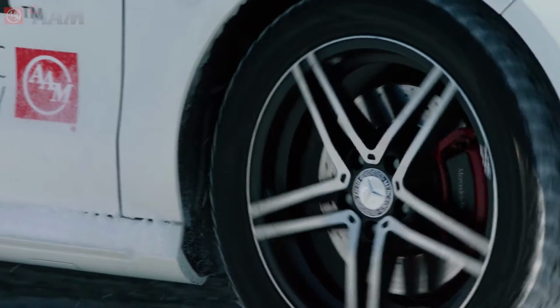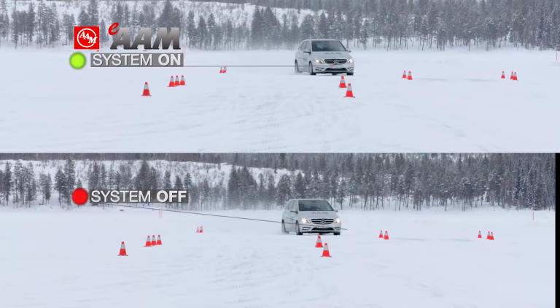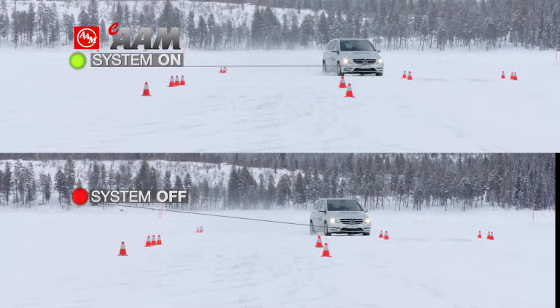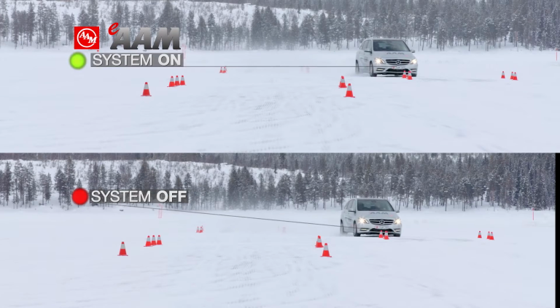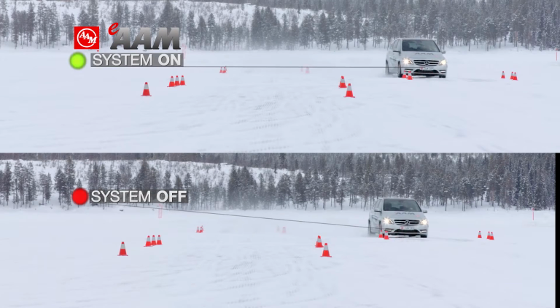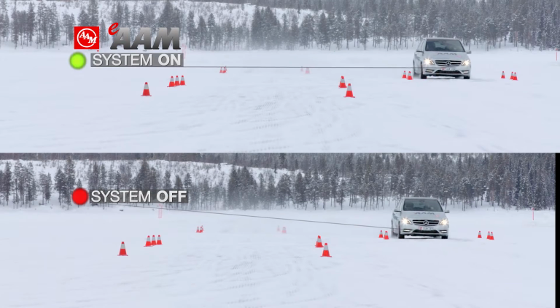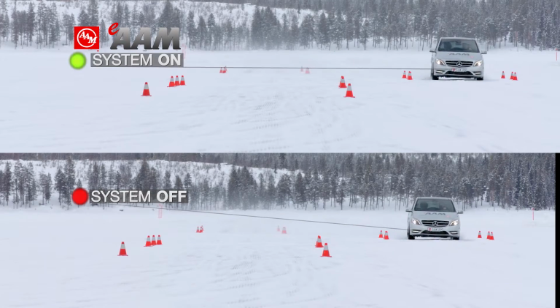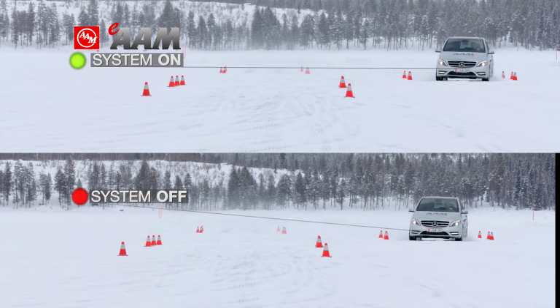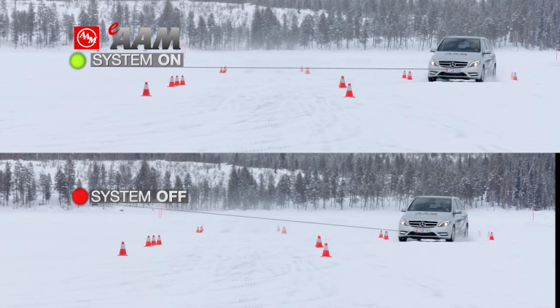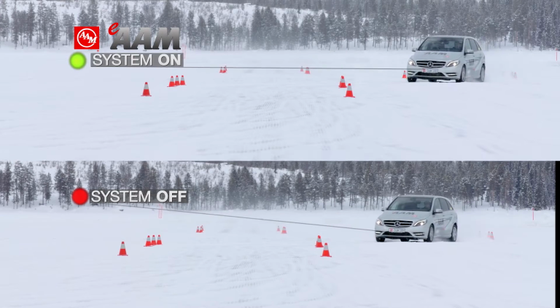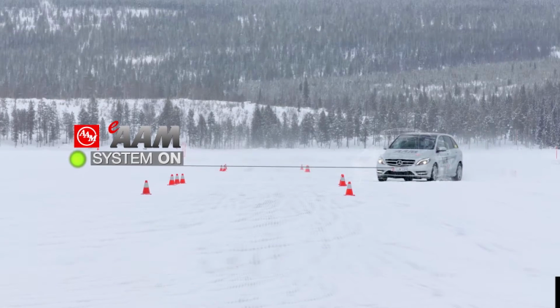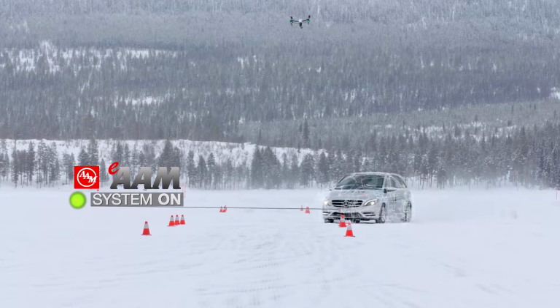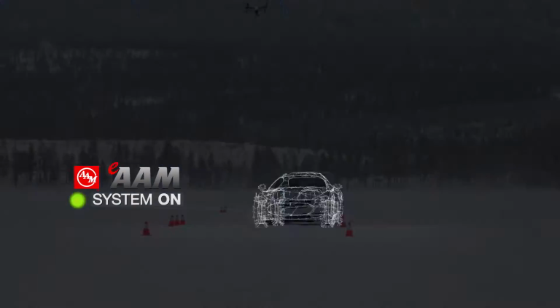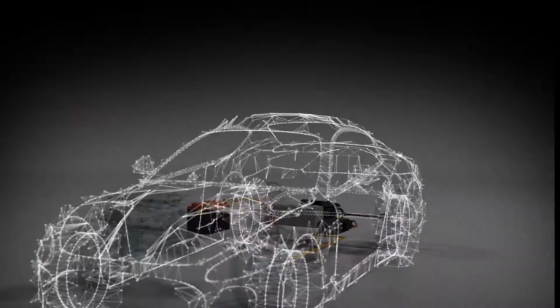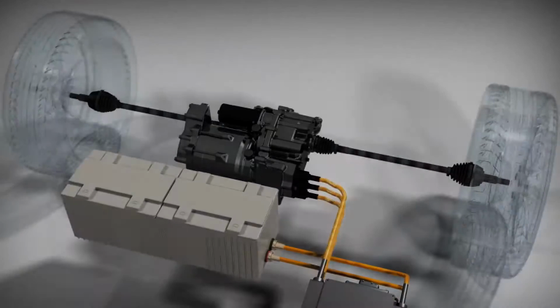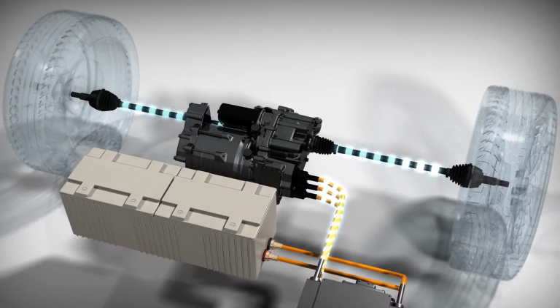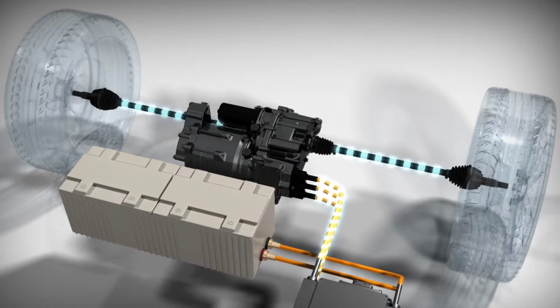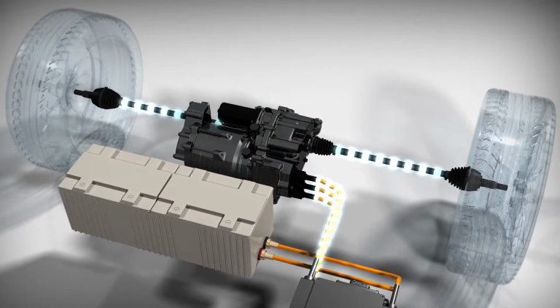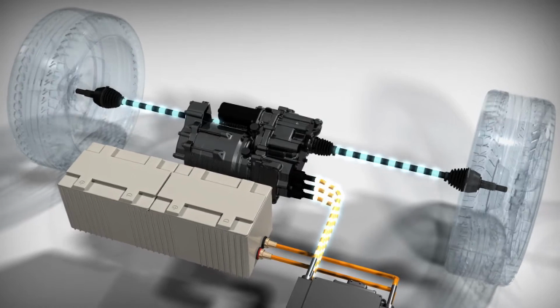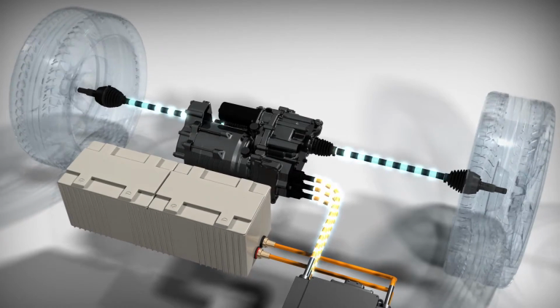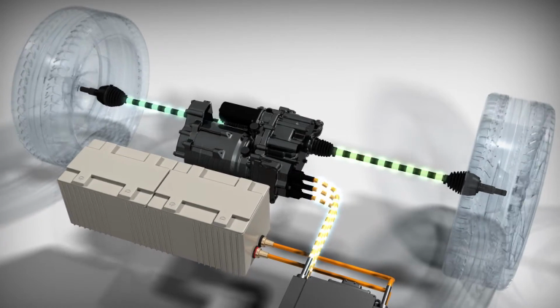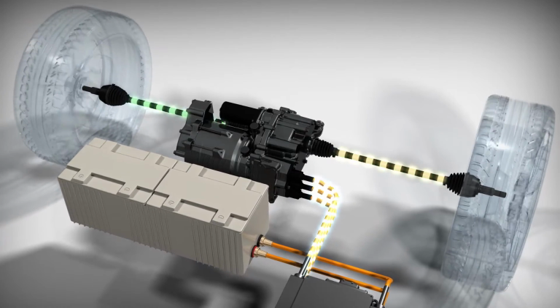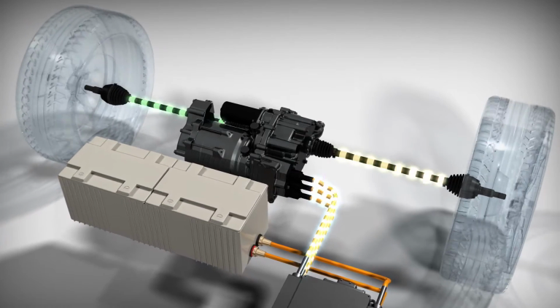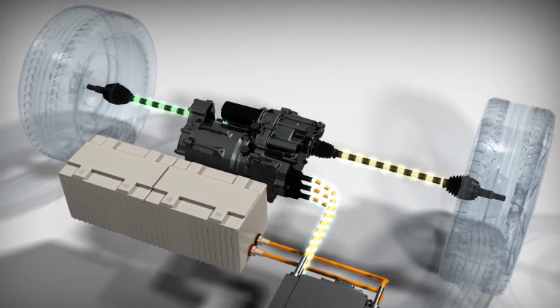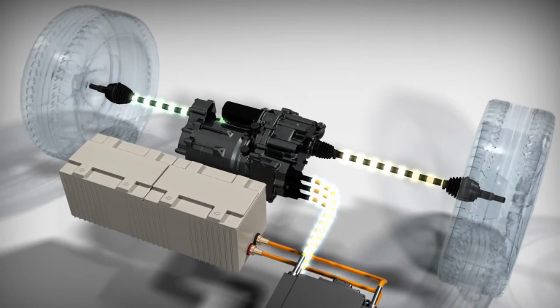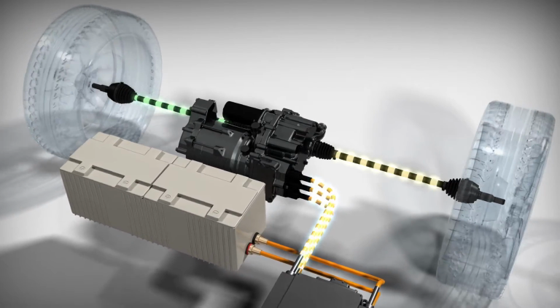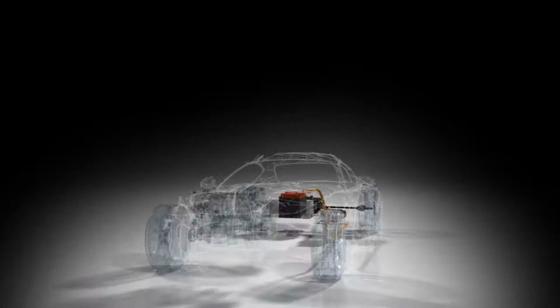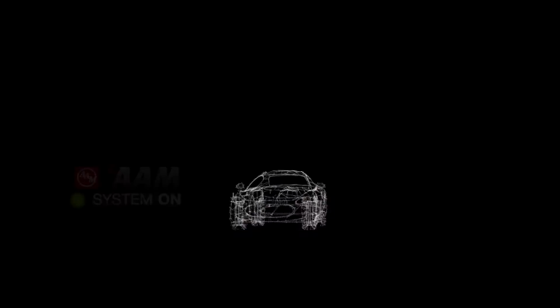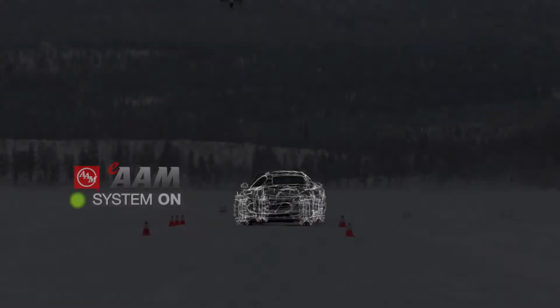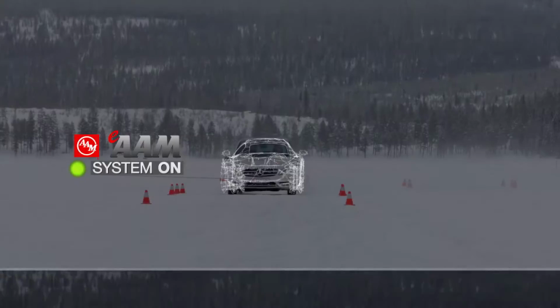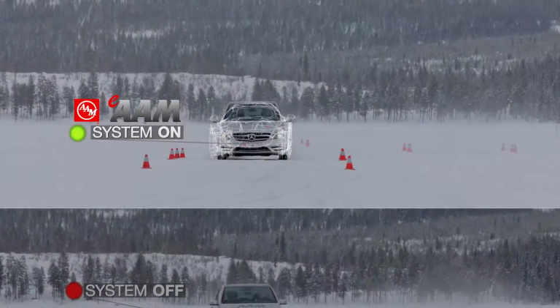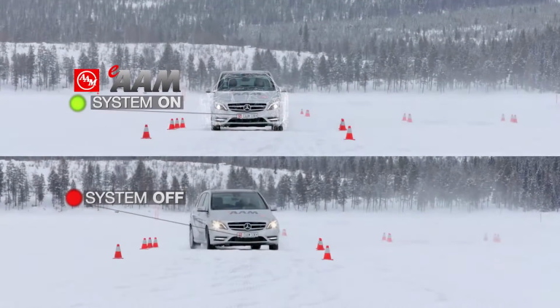E-torque vectoring is functional at all vehicle speeds and can be tuned for active safety and yaw control, for superior response and driver excitement.